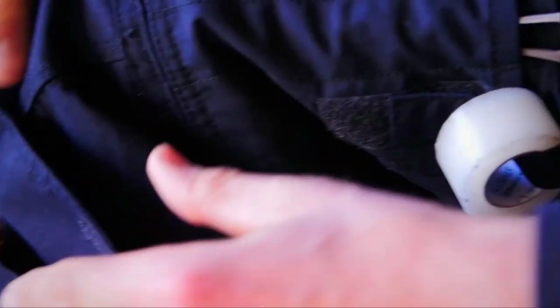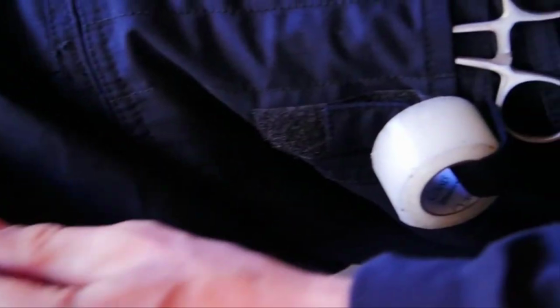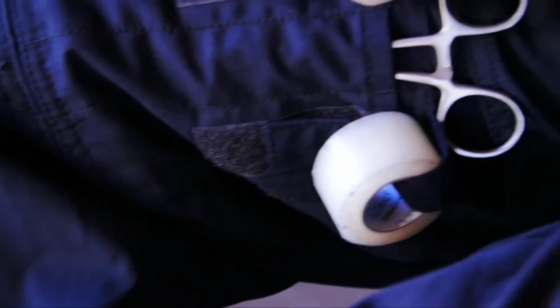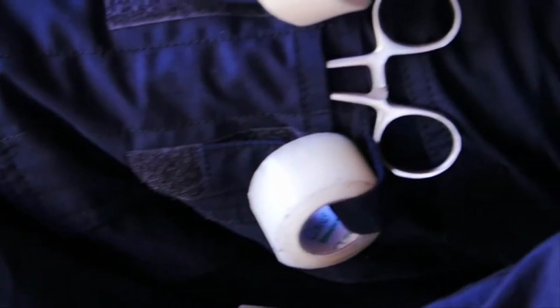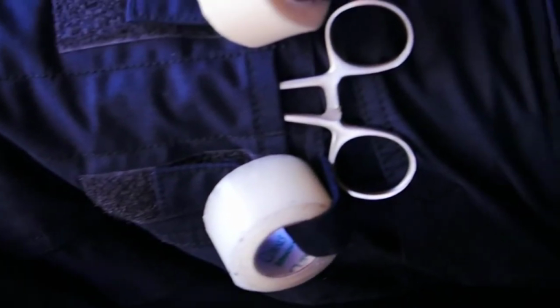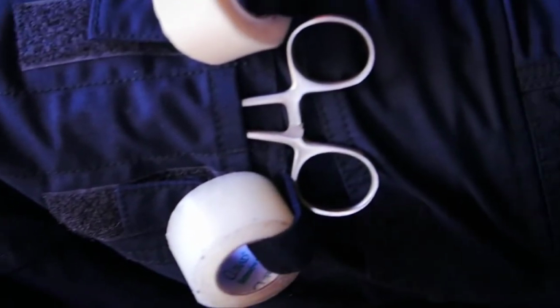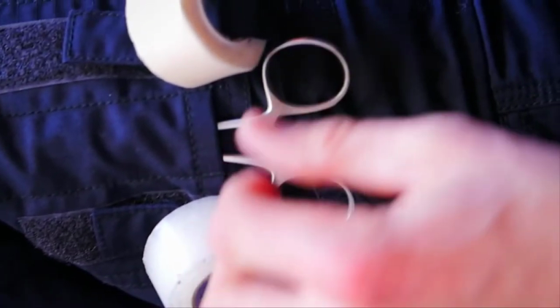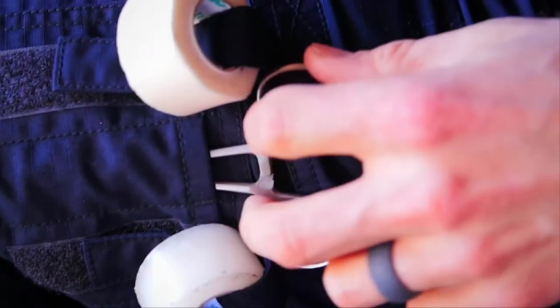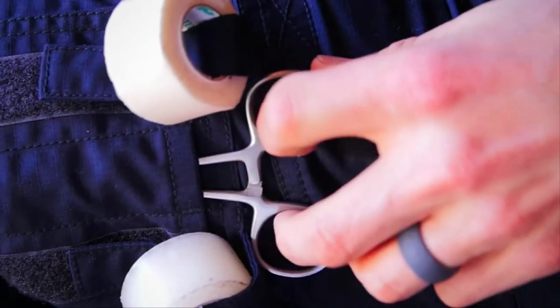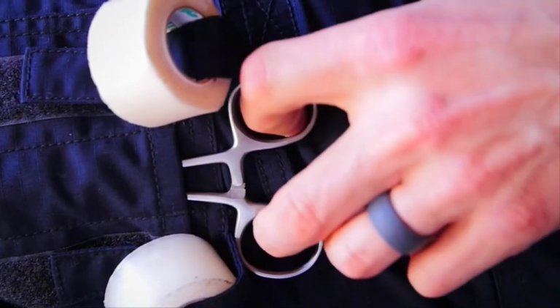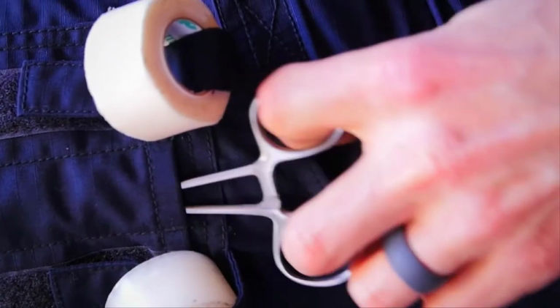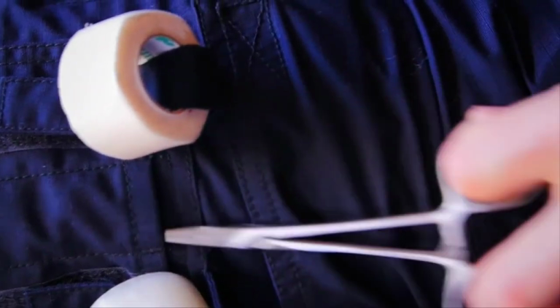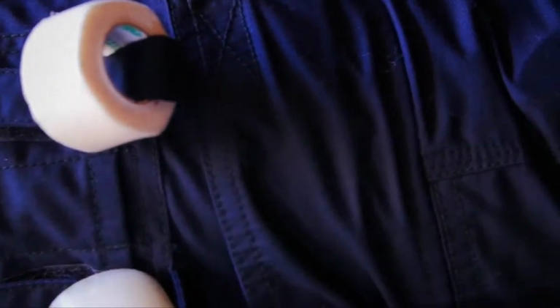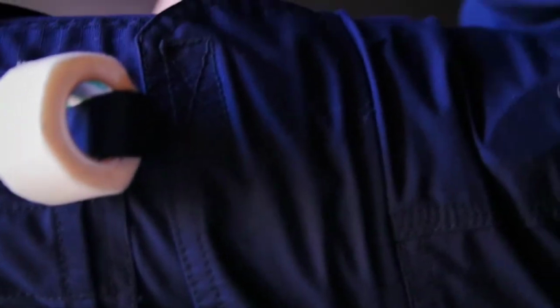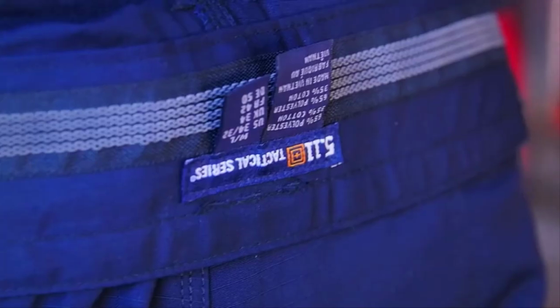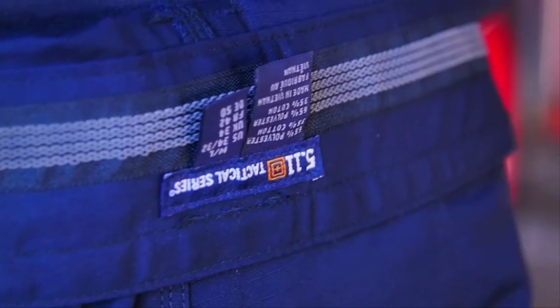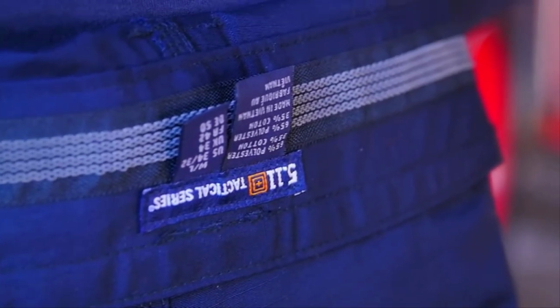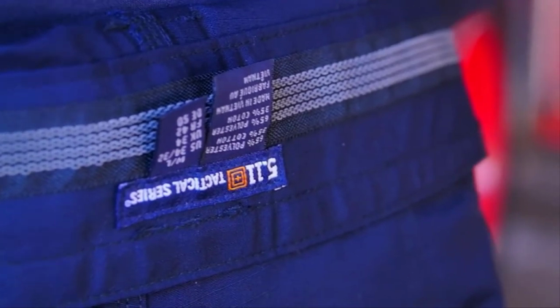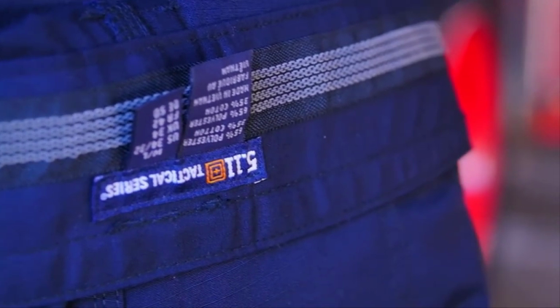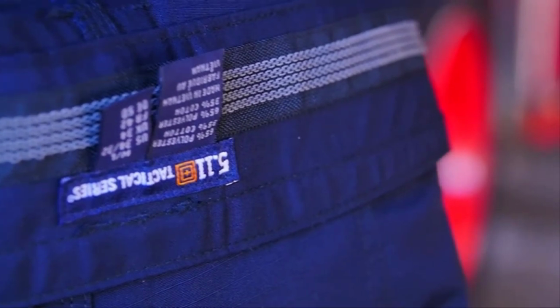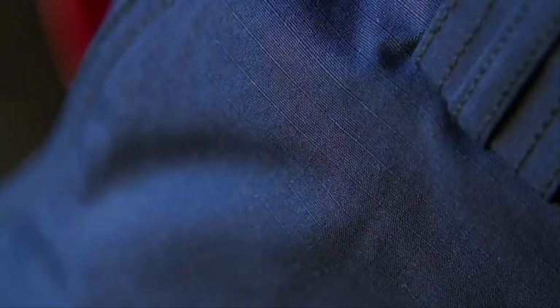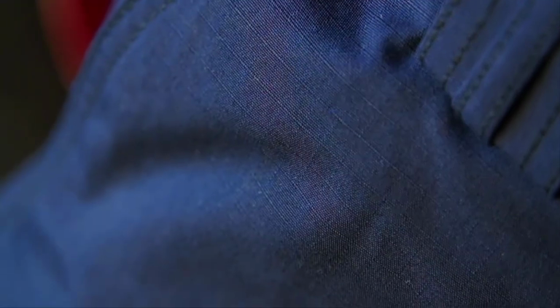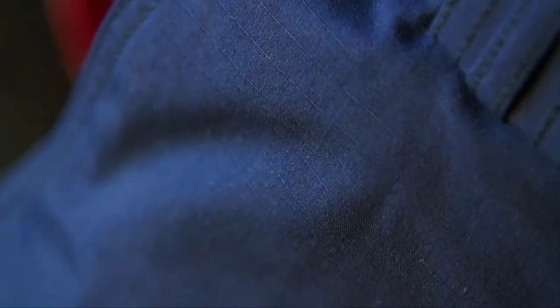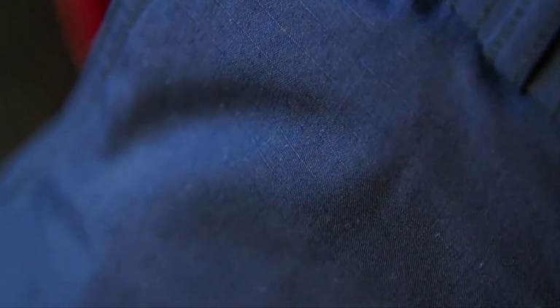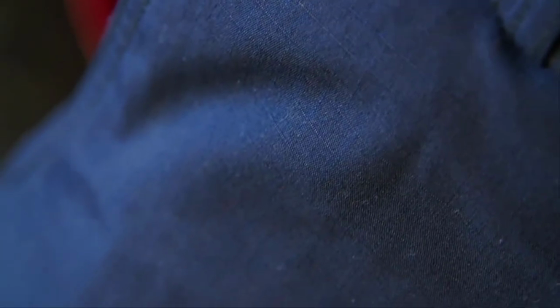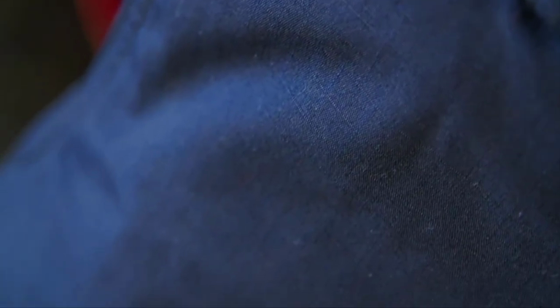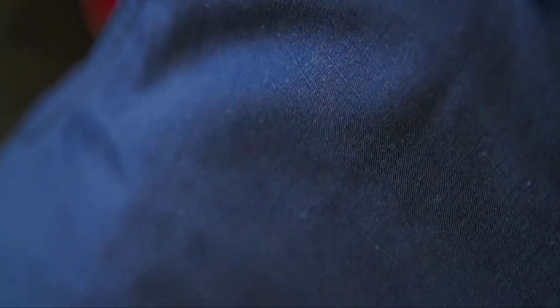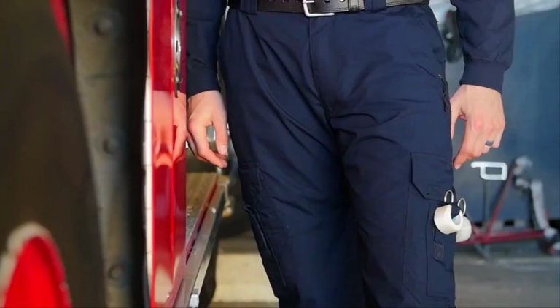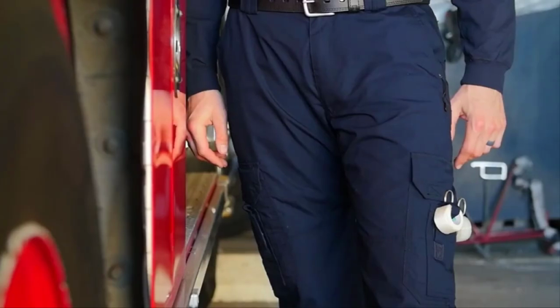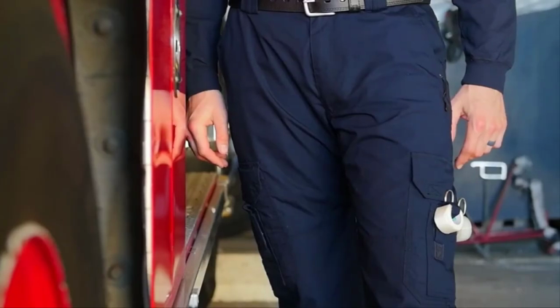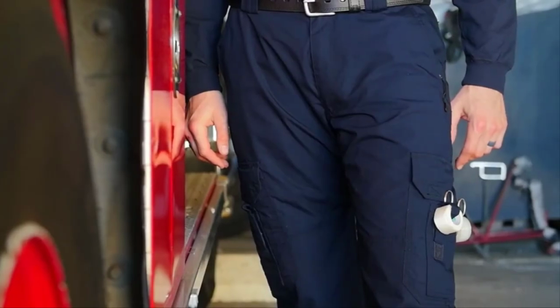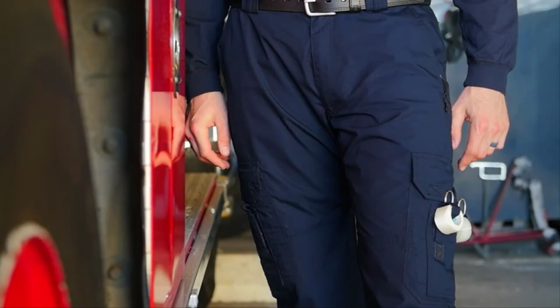The 6.14 ounce cotton poly blend Tack-Lite ripstop fabric has a Teflon finish to repel stains, moisture, and soil. Double-timed belt loops are included for additional accessories, along with YKK zippers and prim snaps. This is the 5.11 Tack-Lite EMS Pant.